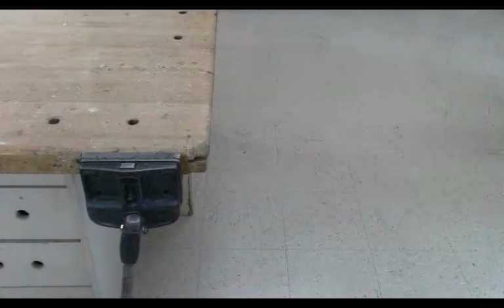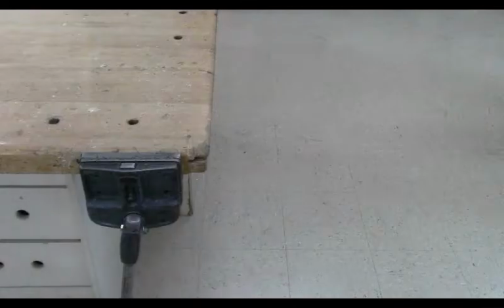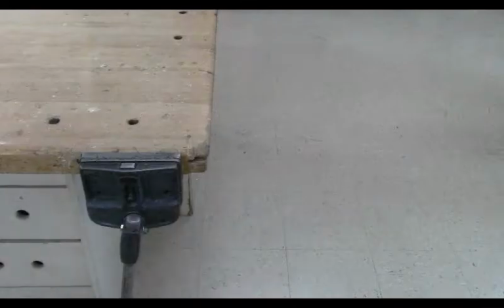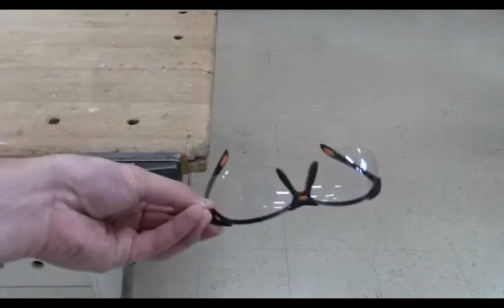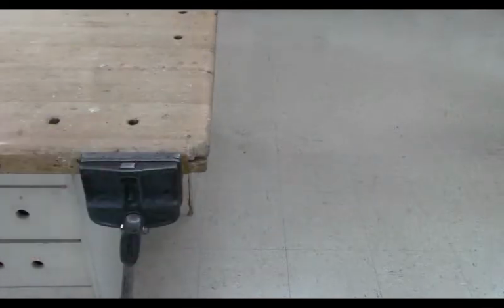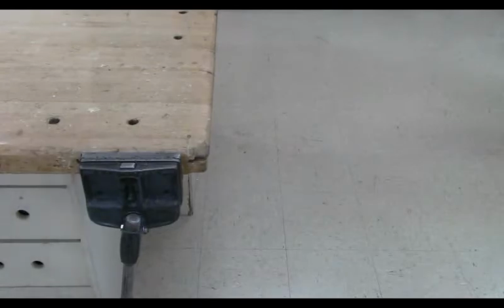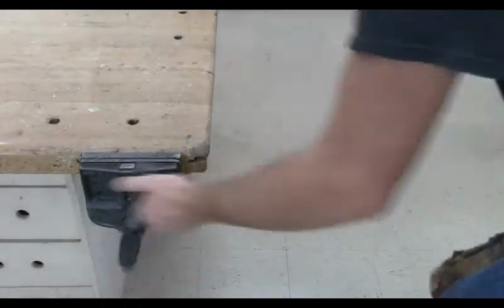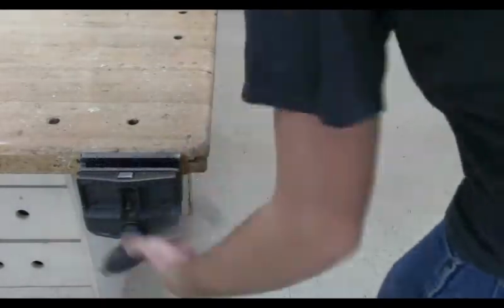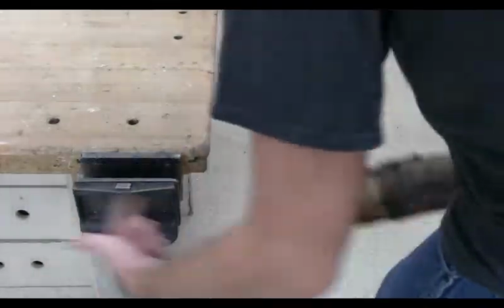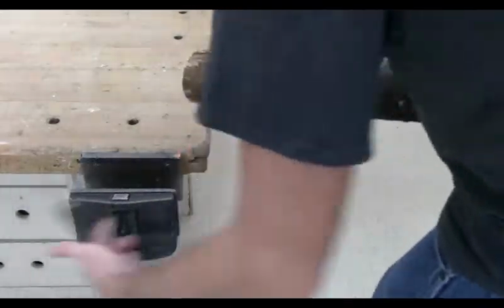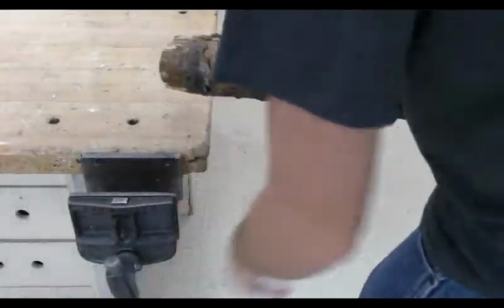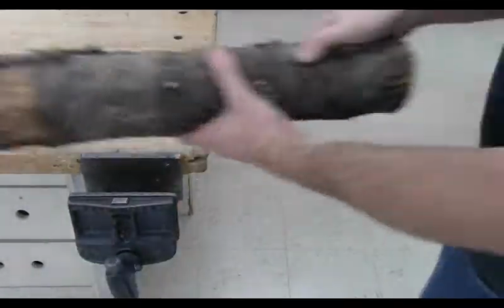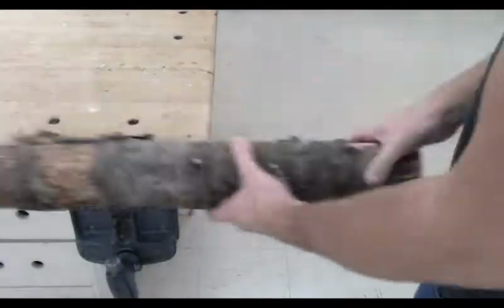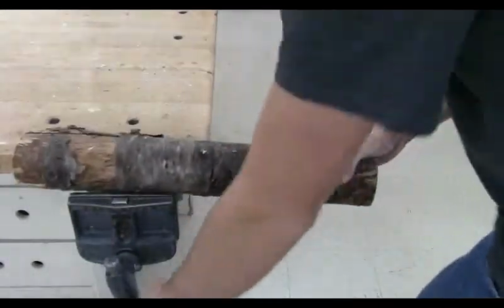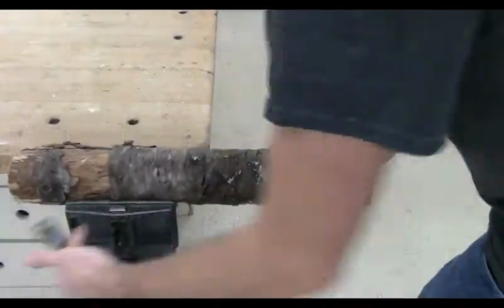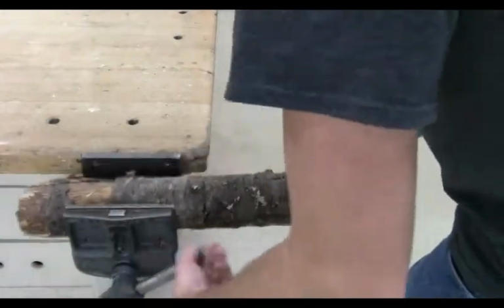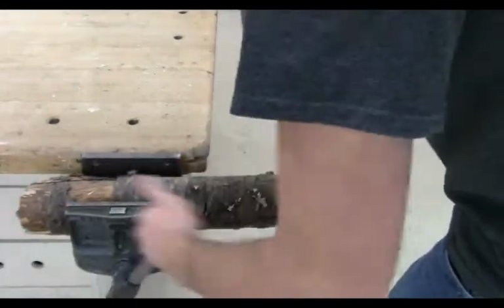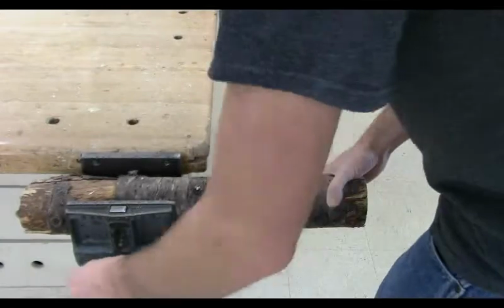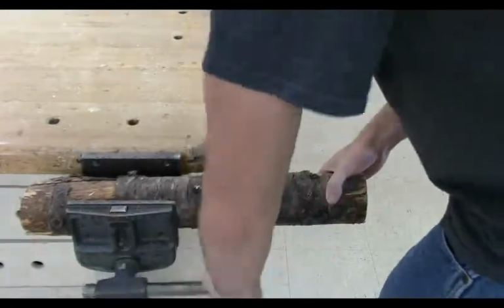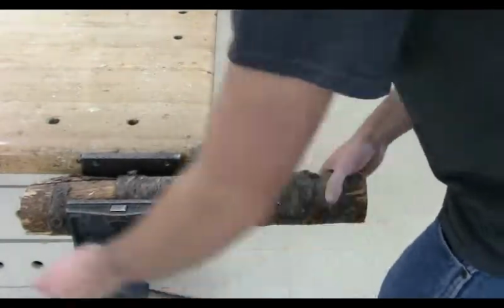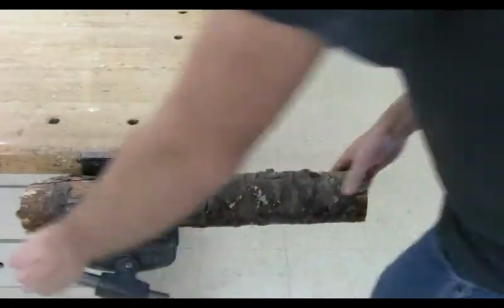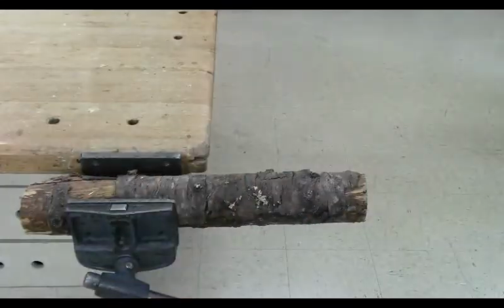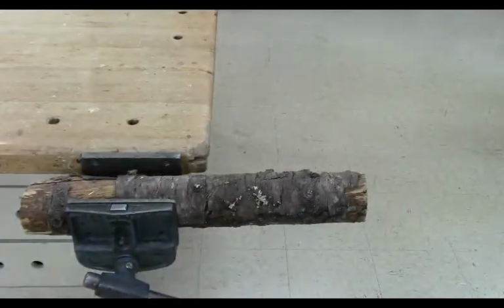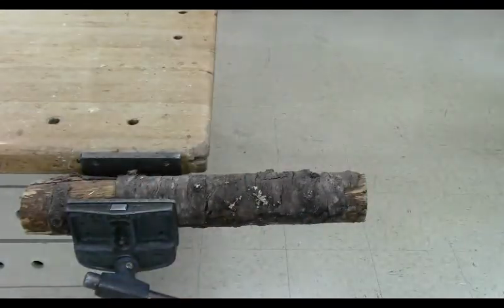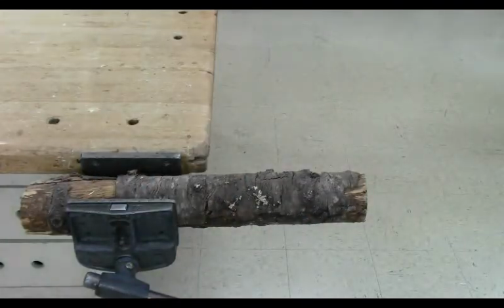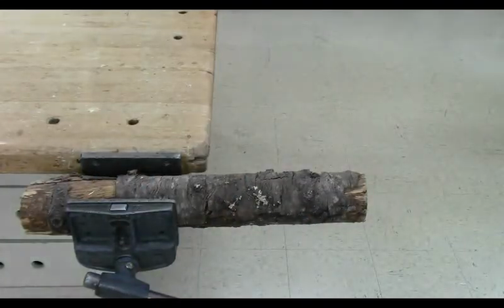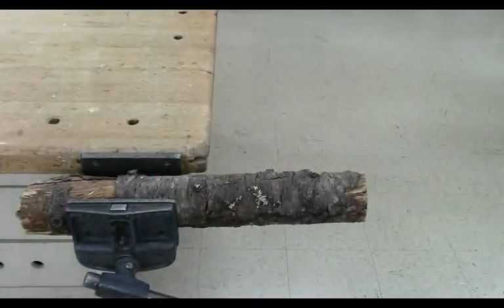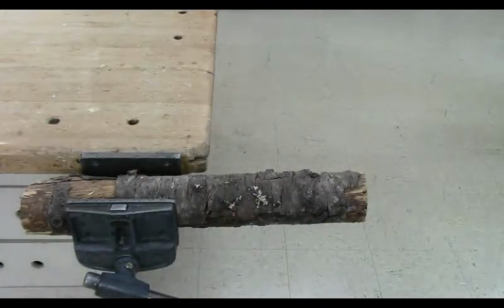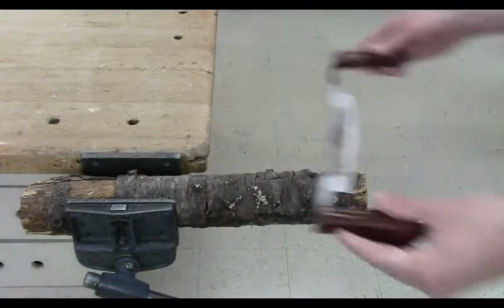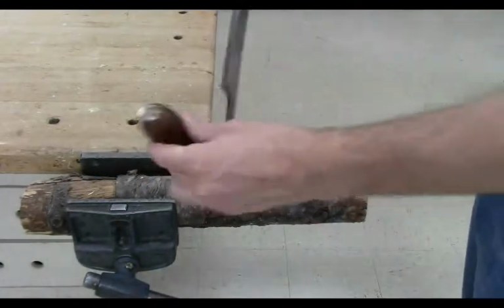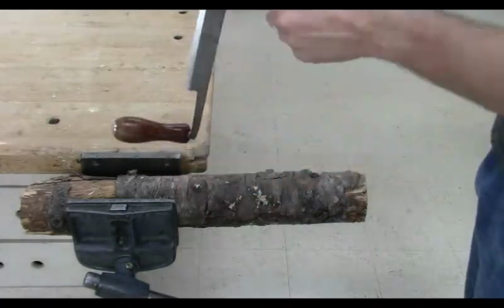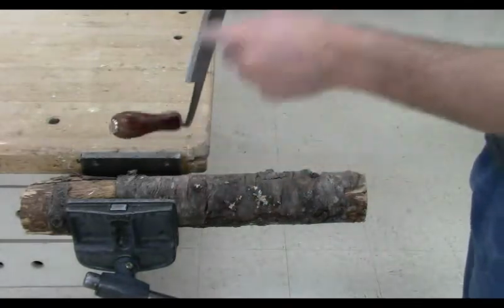Alright, safety glasses — always have your safety glasses. Whenever you're working in a school shop, safety glasses will always be on. So I'm going to put this log here in the vise. I put my mark up top so I can see it, and then I grab the draw knife.